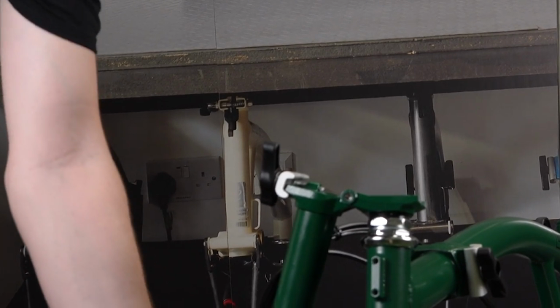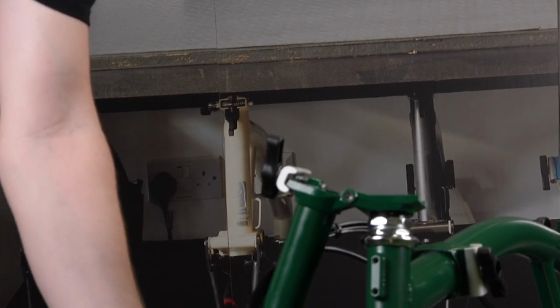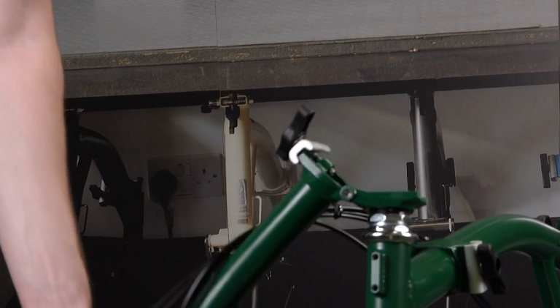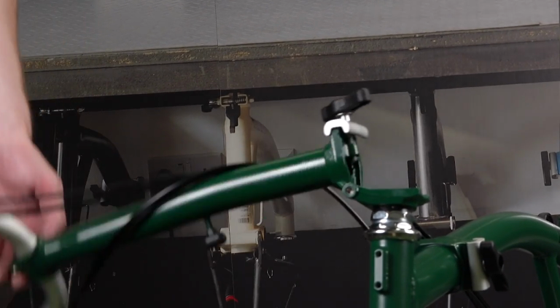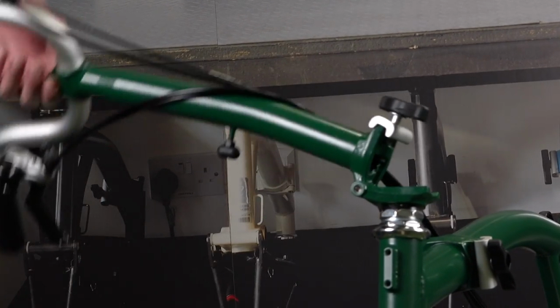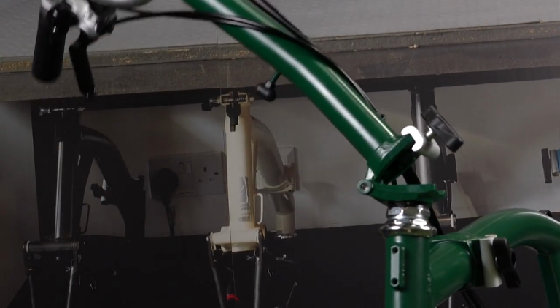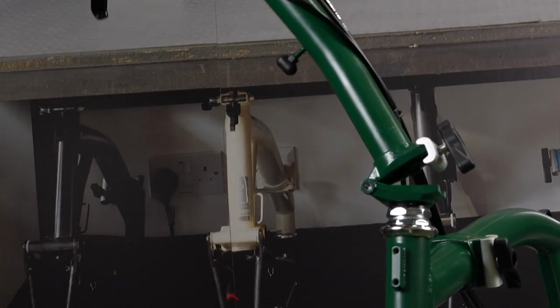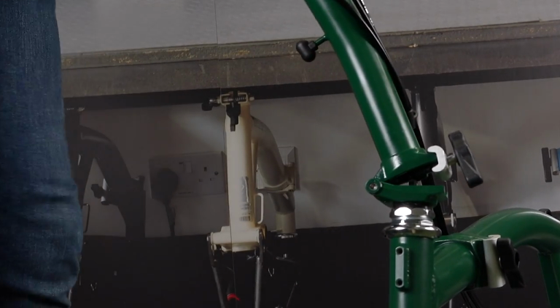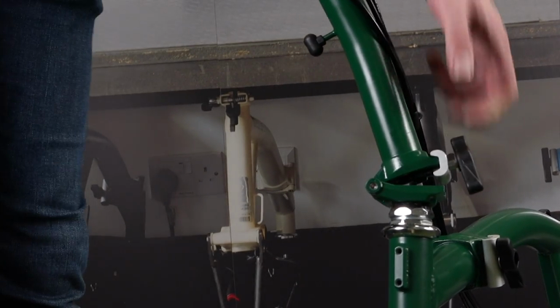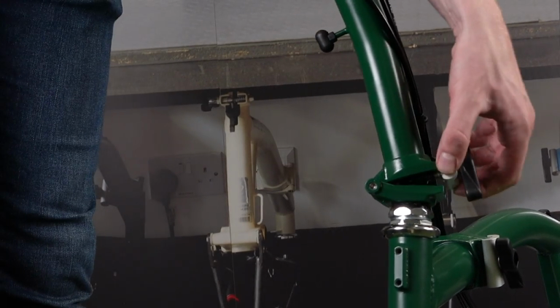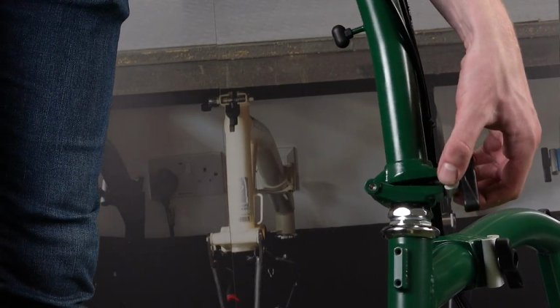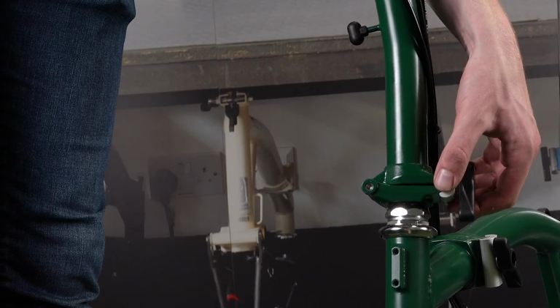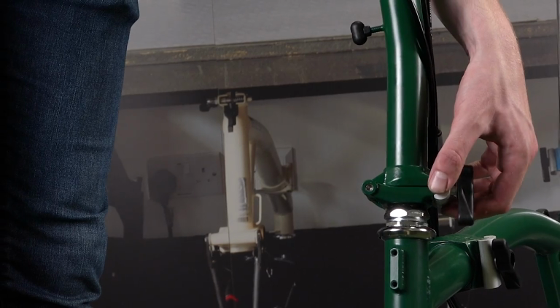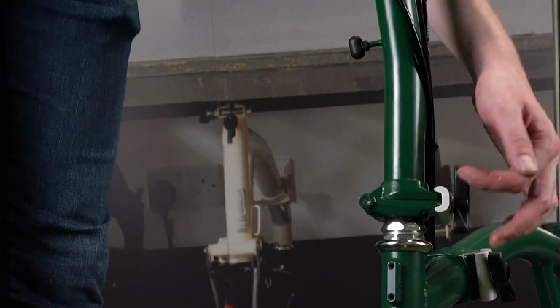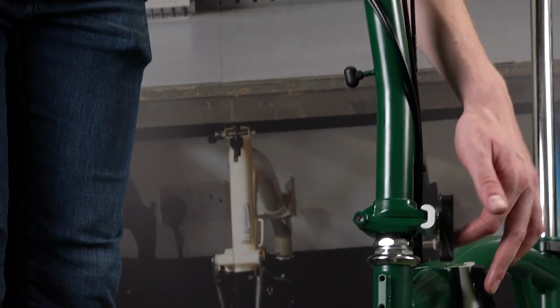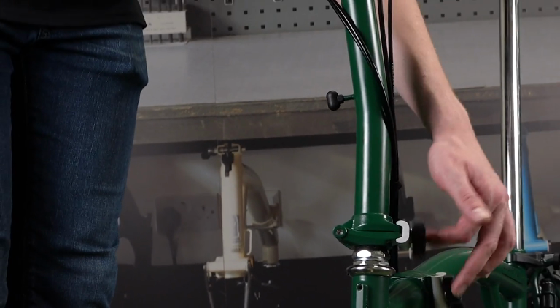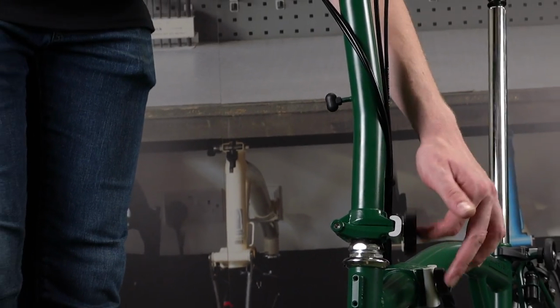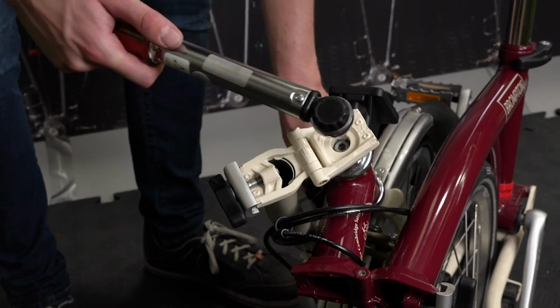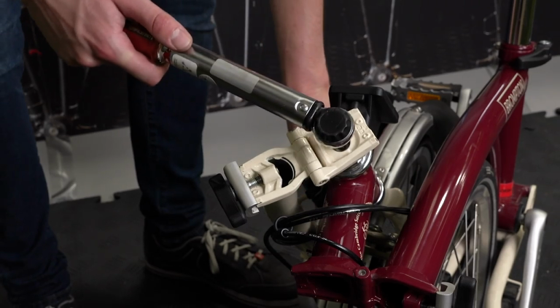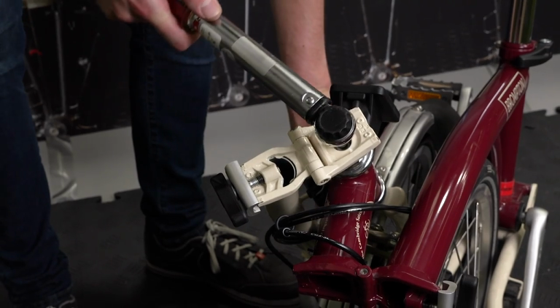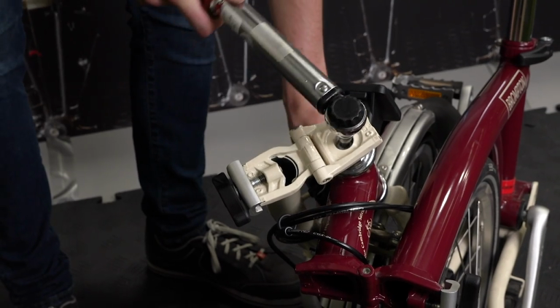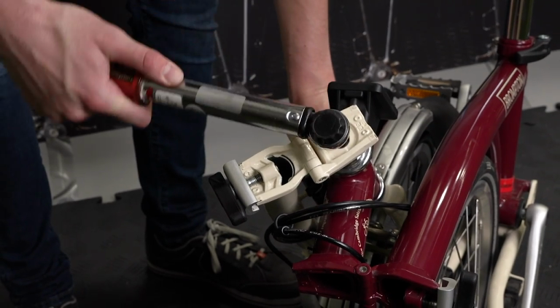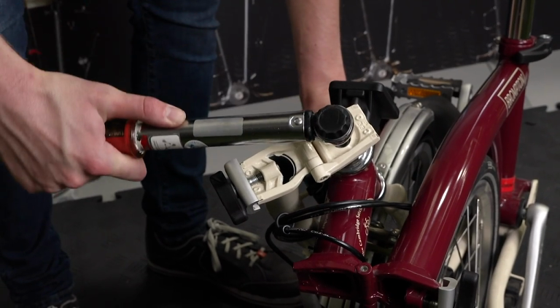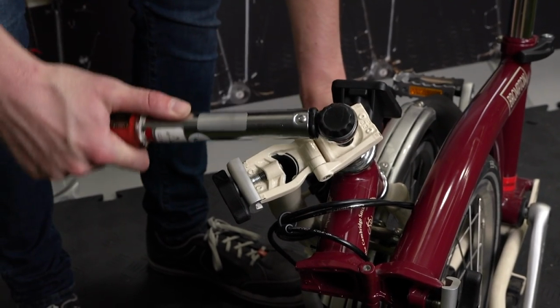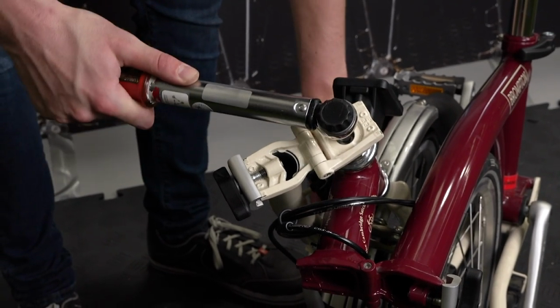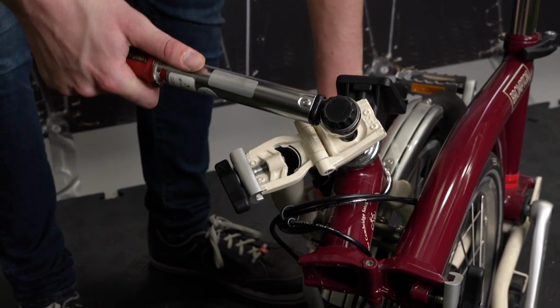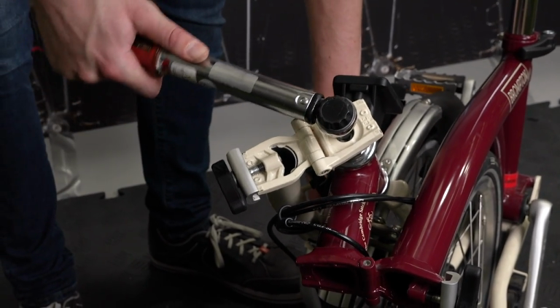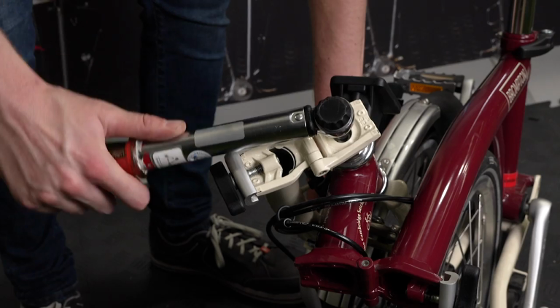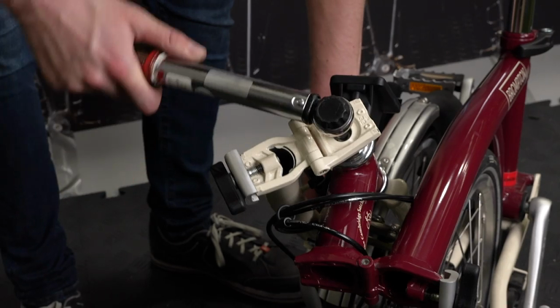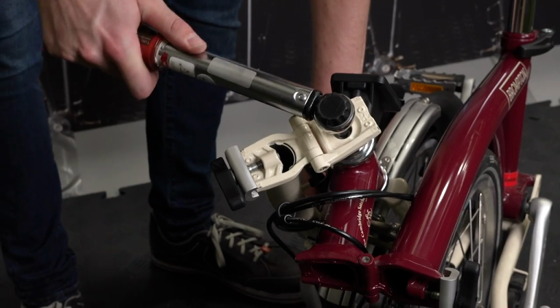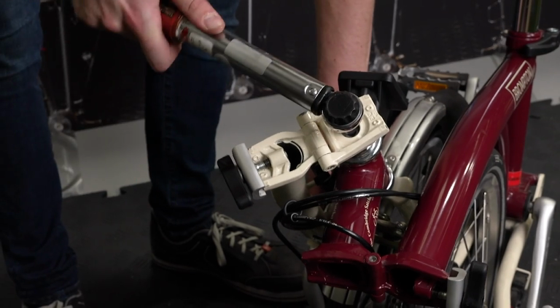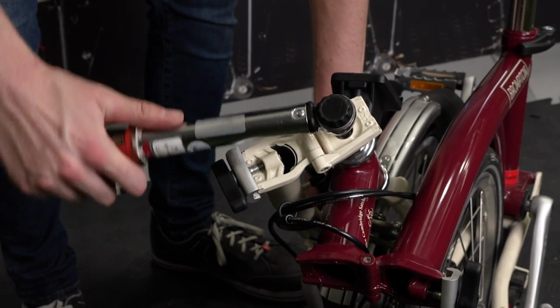Tighten the handlebar pin bolt to 30 Nm for the wedge style pin on post-June 2018 bikes, and 16 Nm for the expander cone style pin on pre-June 2018 bikes.